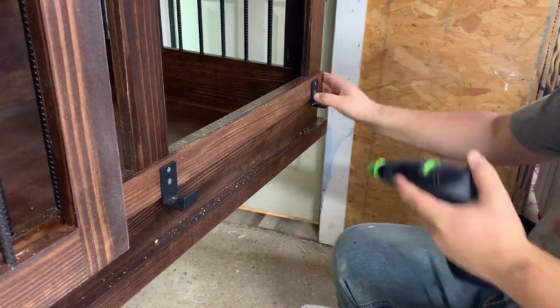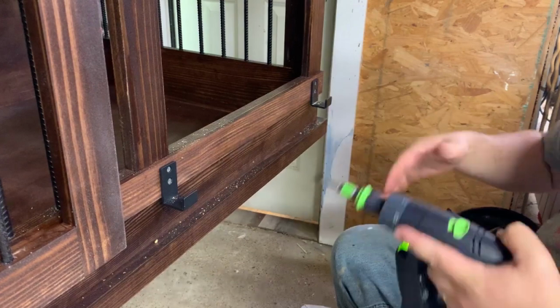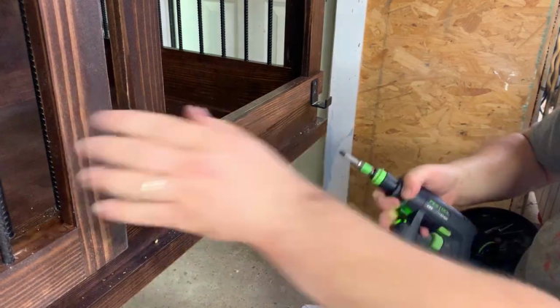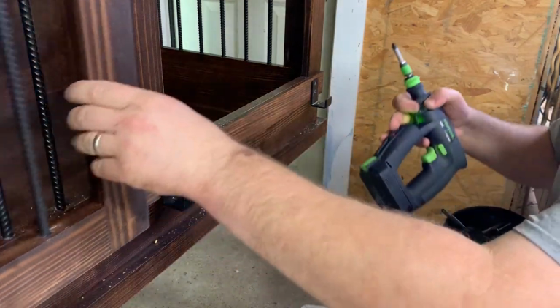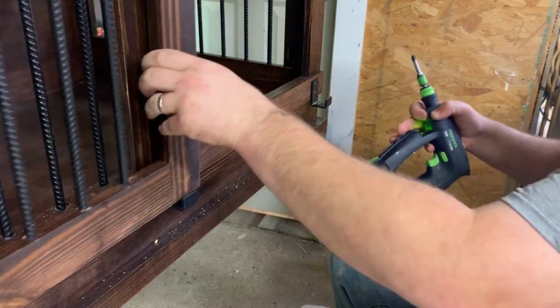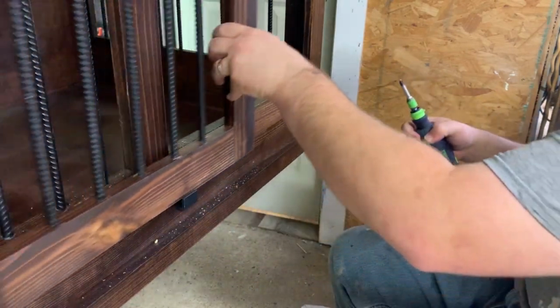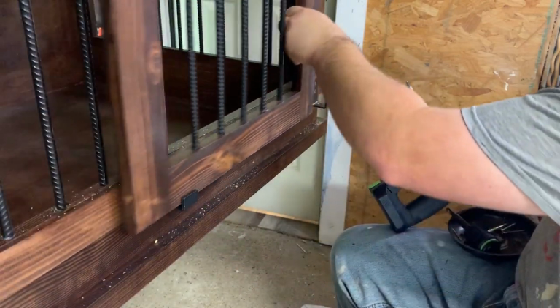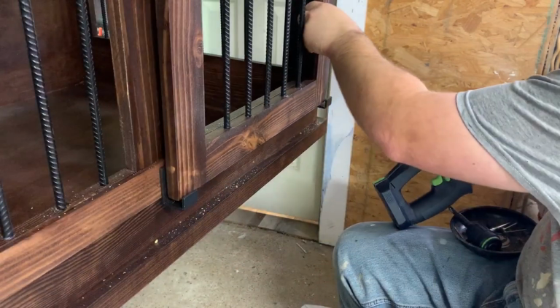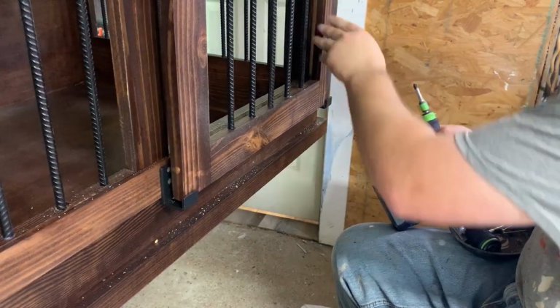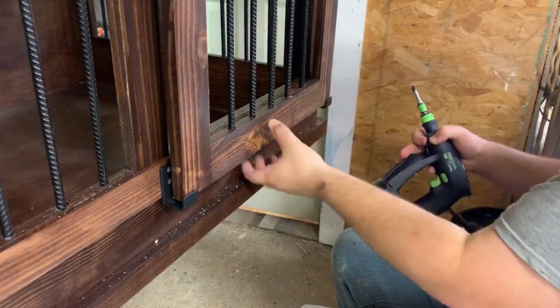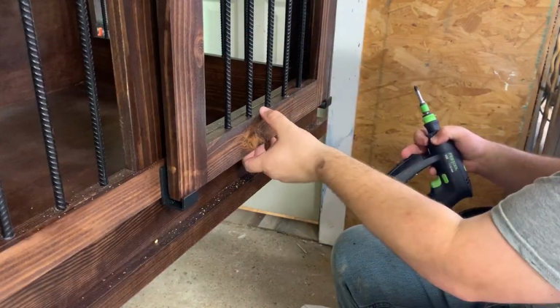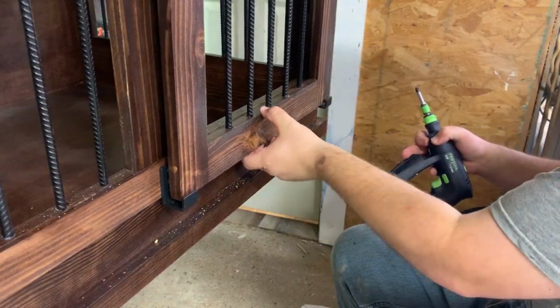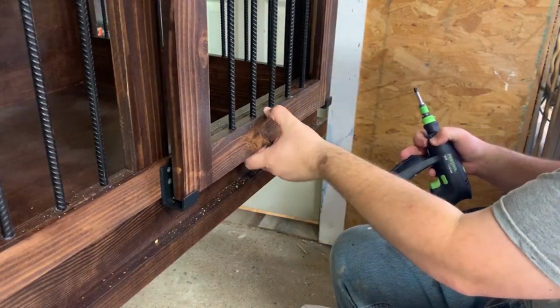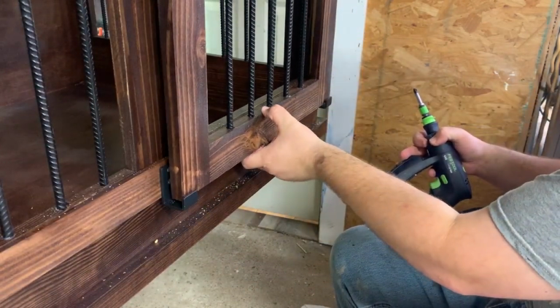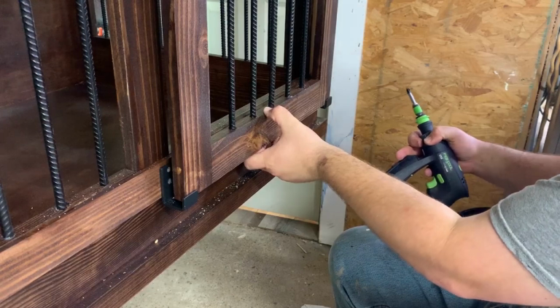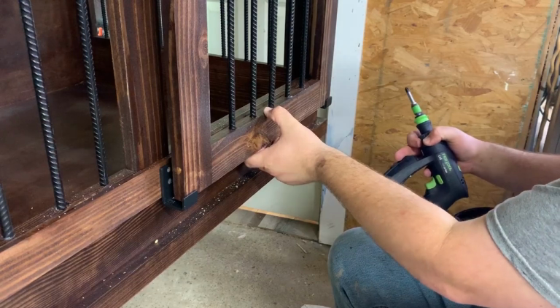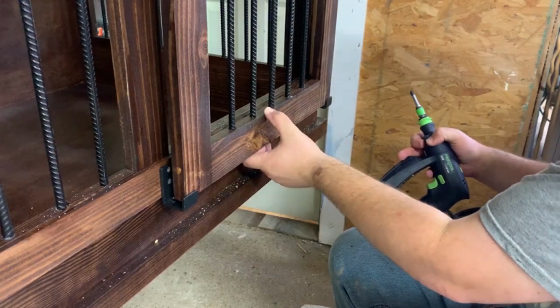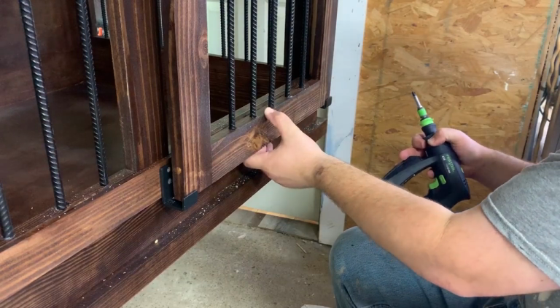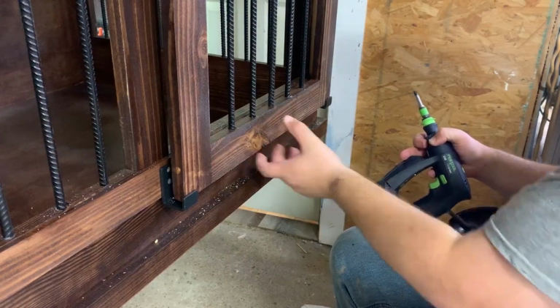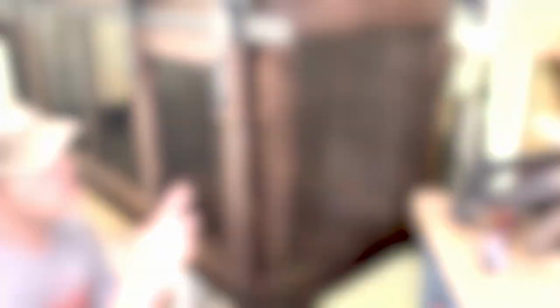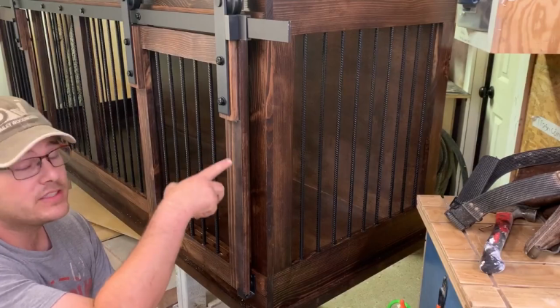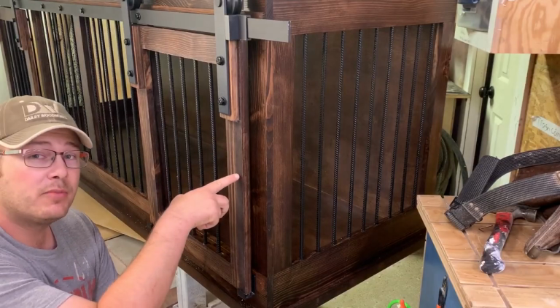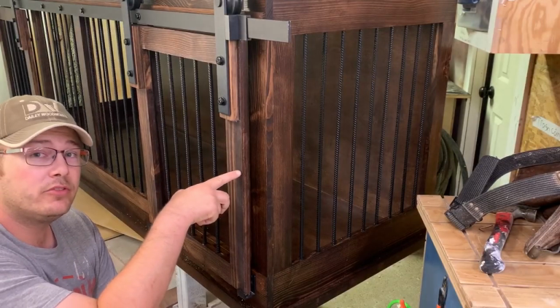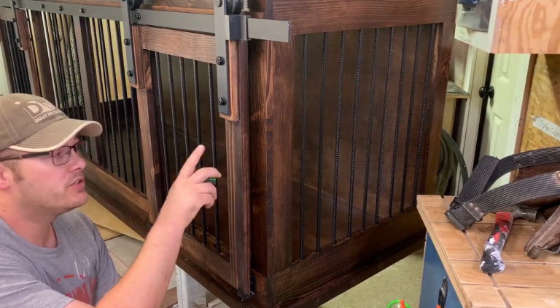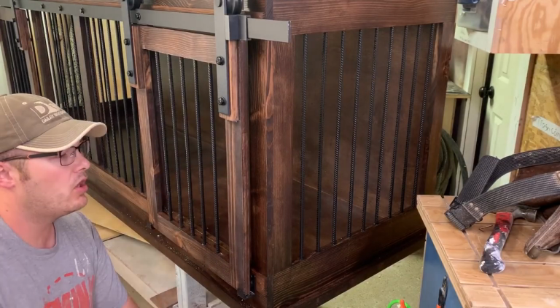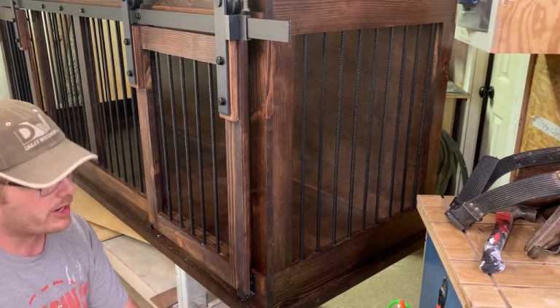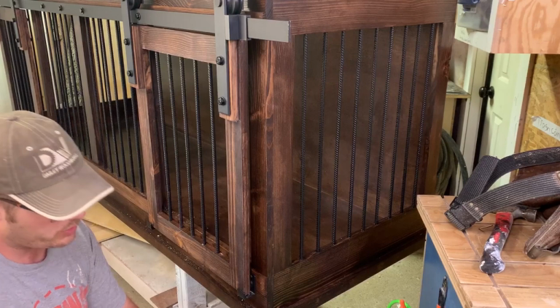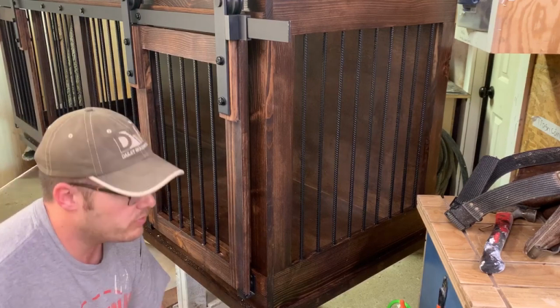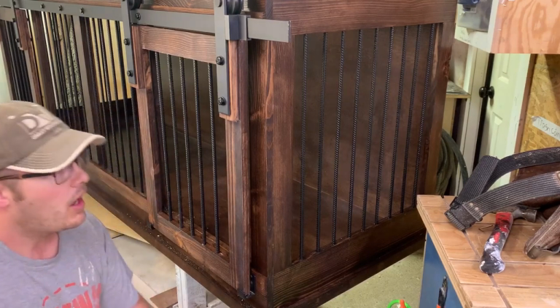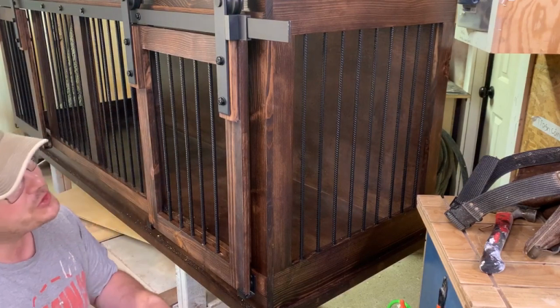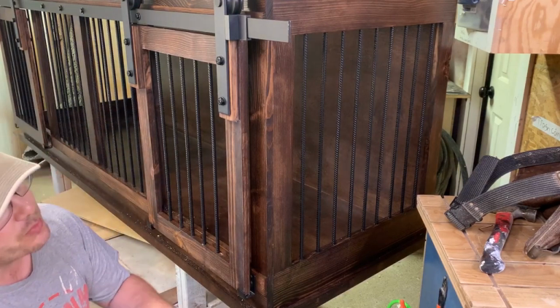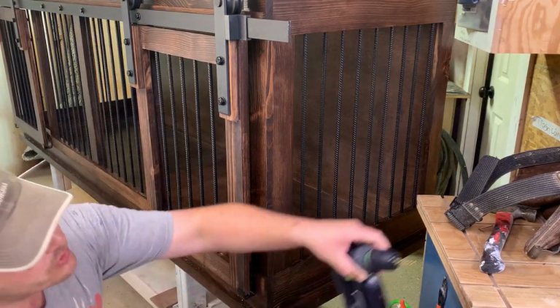And that is our bottom brackets that hold everything in place. It looks like I'm good and centered. Now it's time to install our hooks — I just use a simple eye hook.